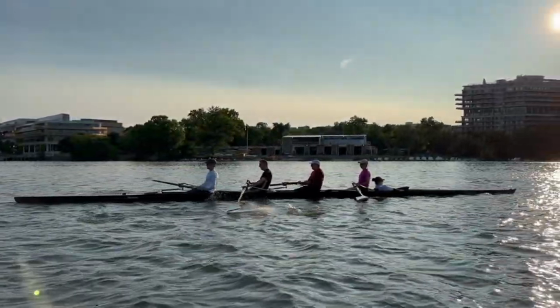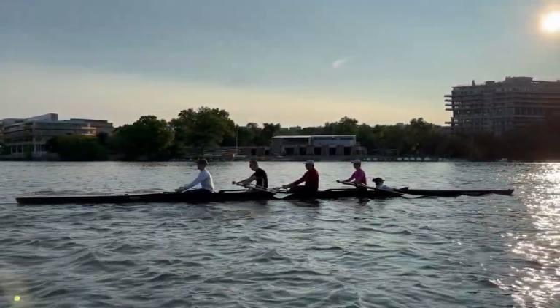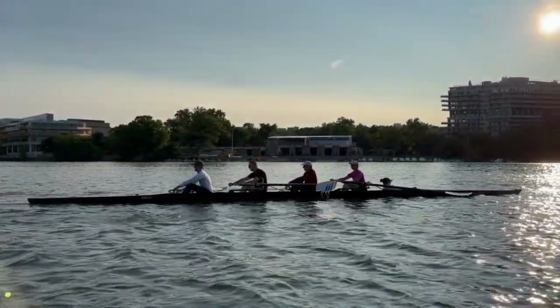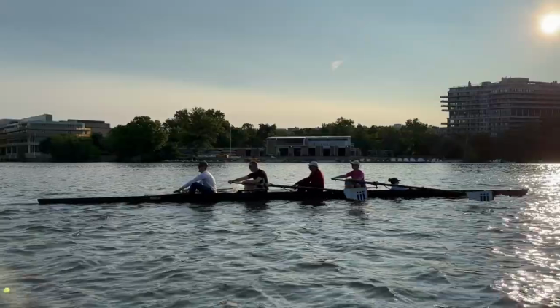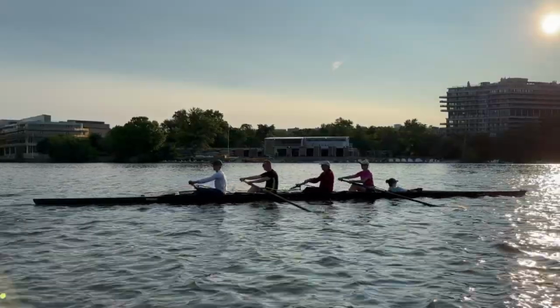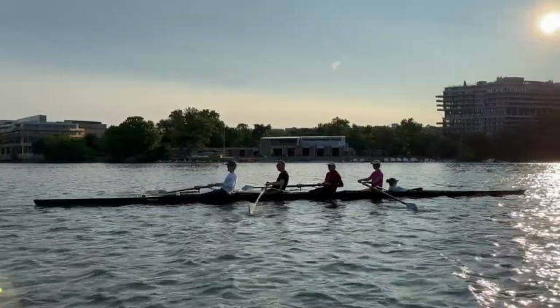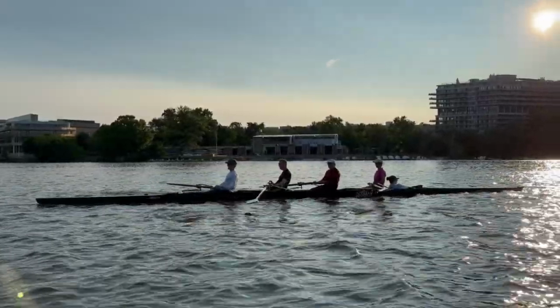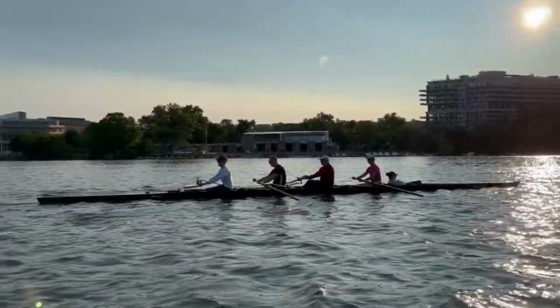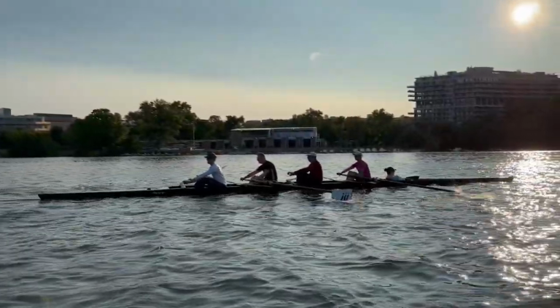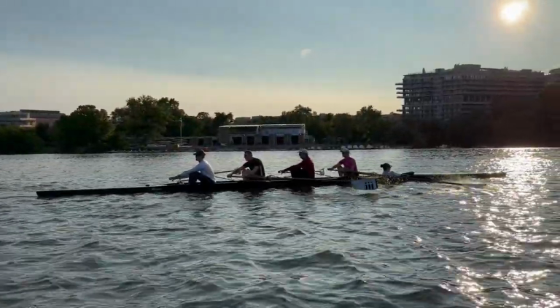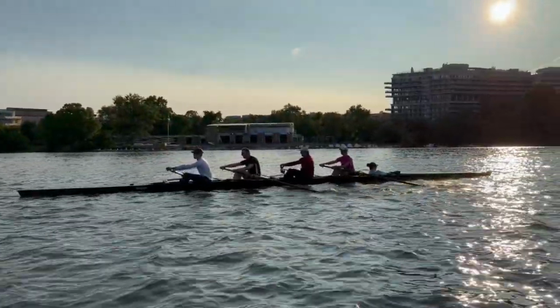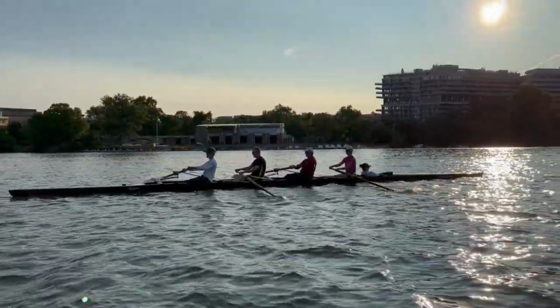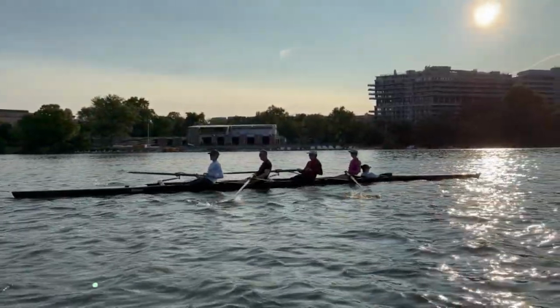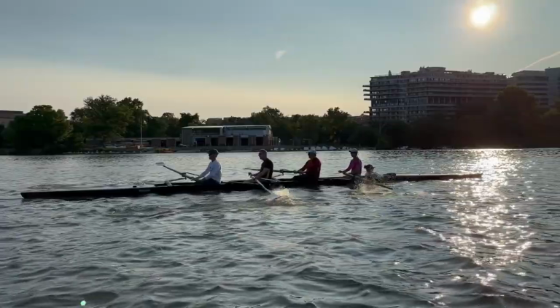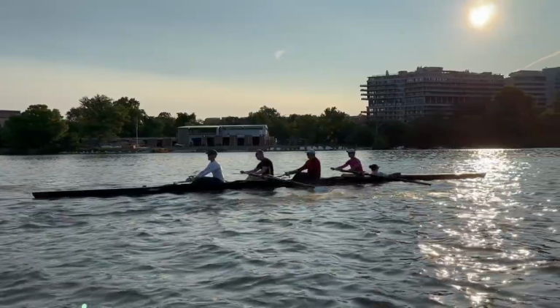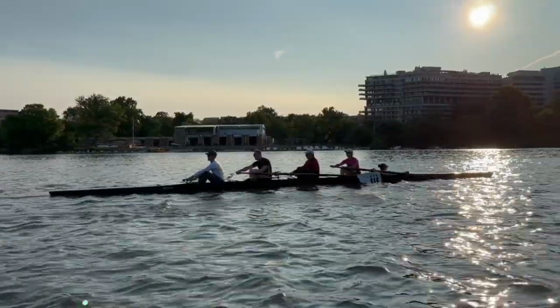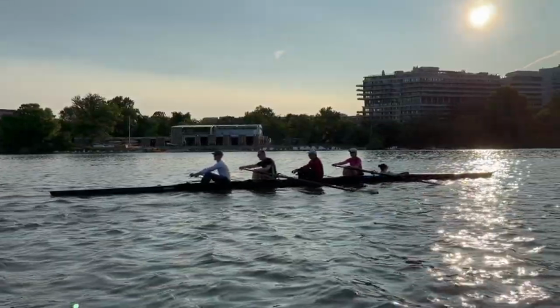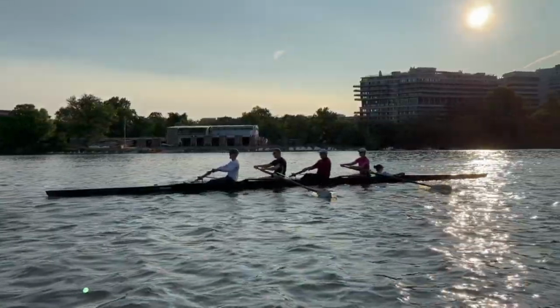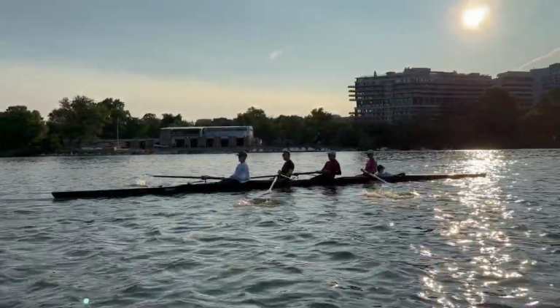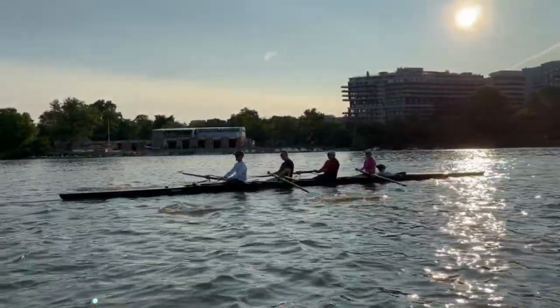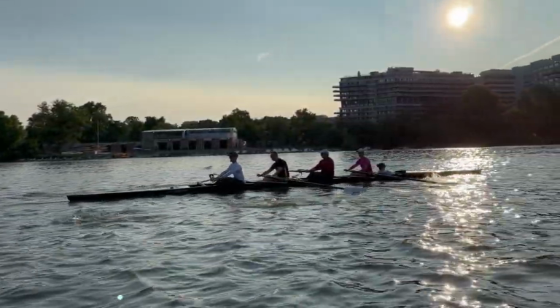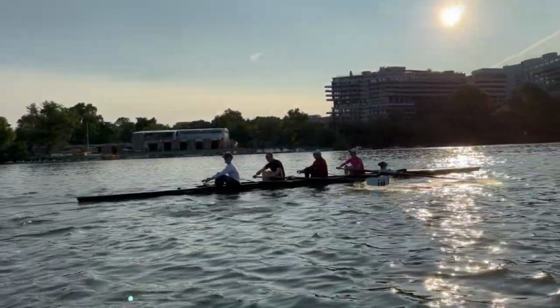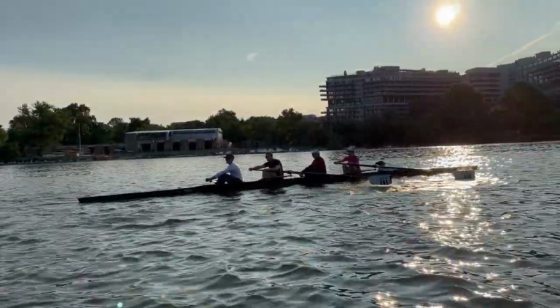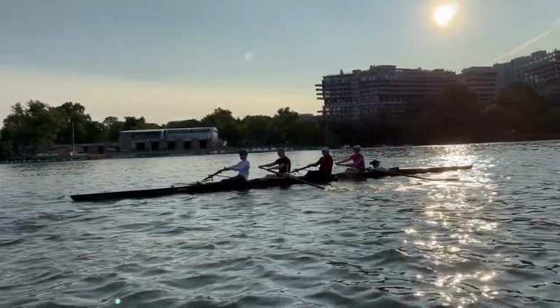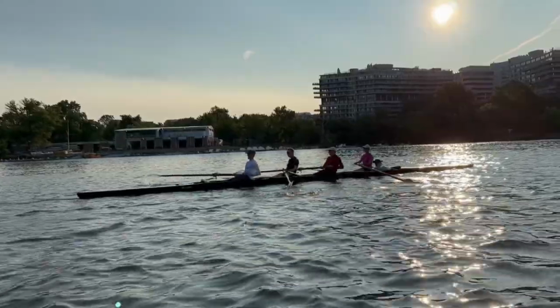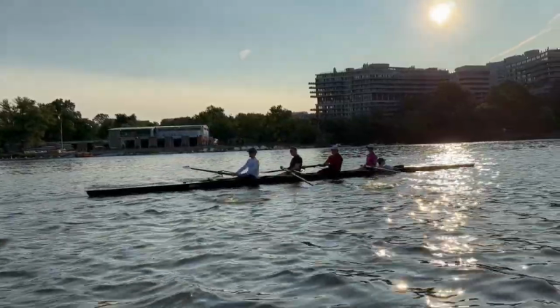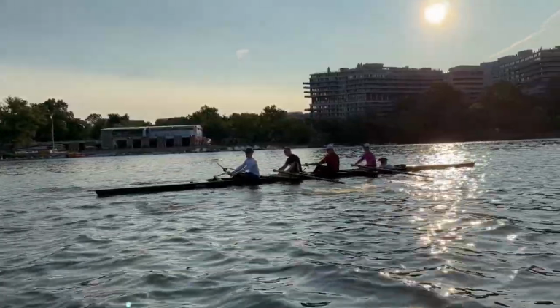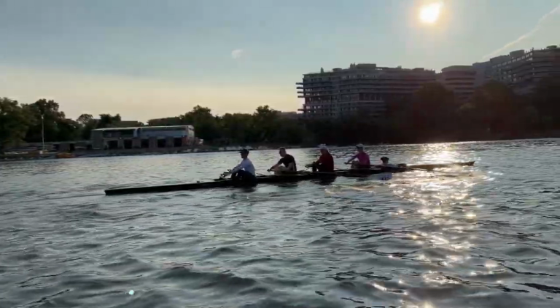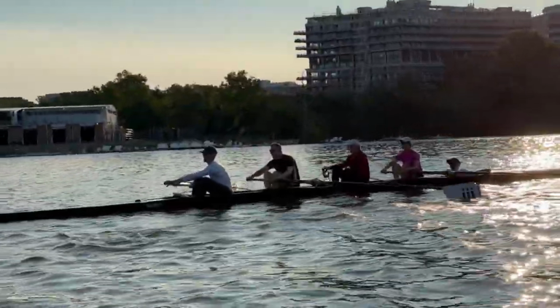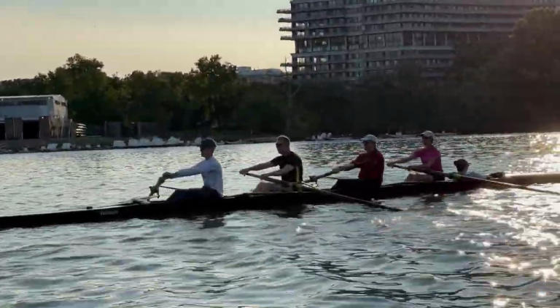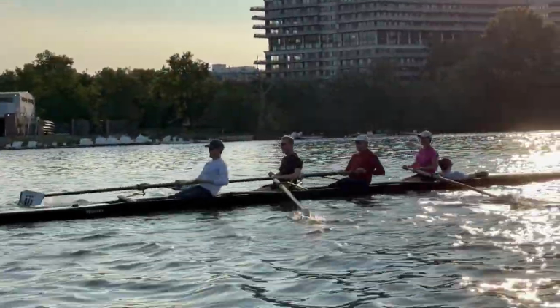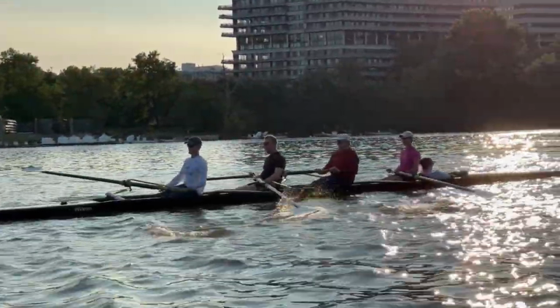And what it should do is get our shoulders forward, push the legs first. Blades in, push the legs, feel the suspension on the legs, feel the connection of our blade in the water on the recovery. Blades in, lock it in, heavy, push the legs back first.